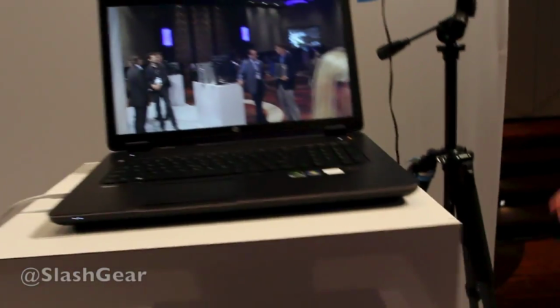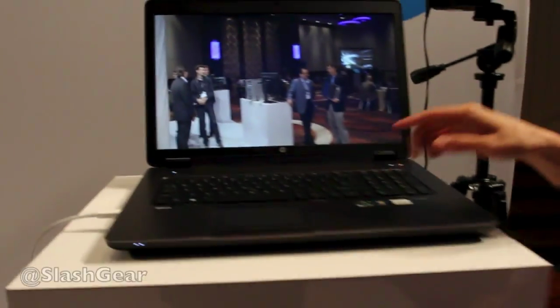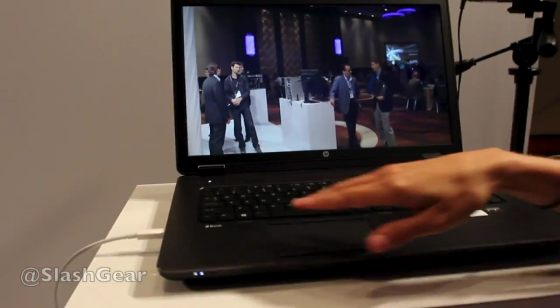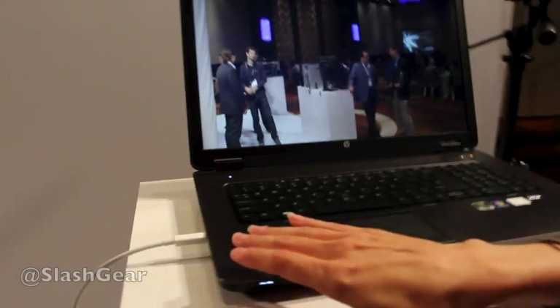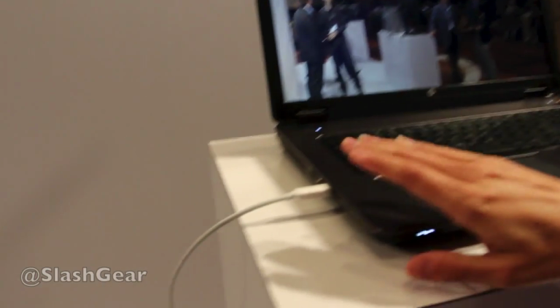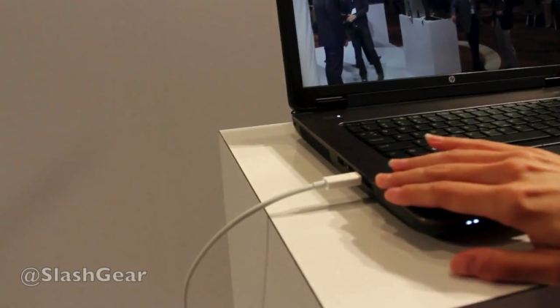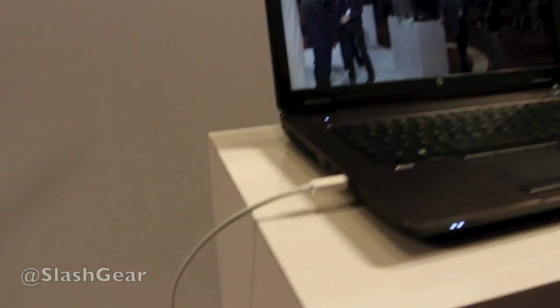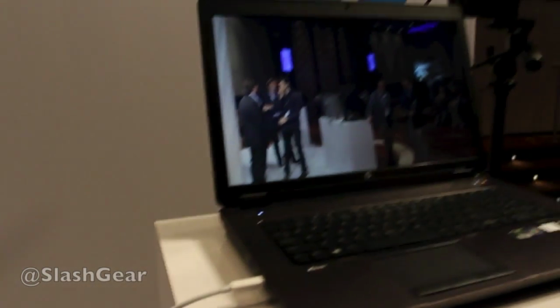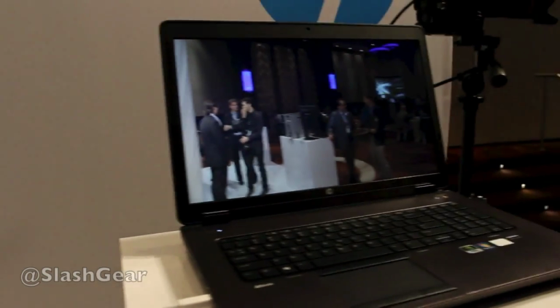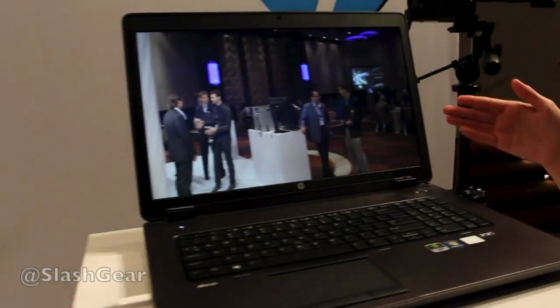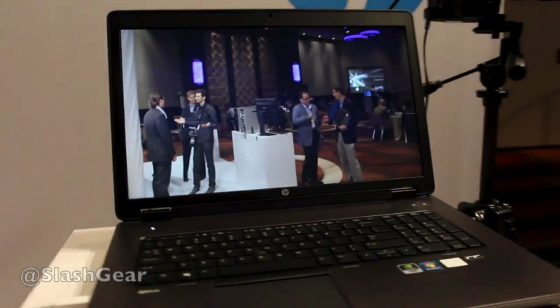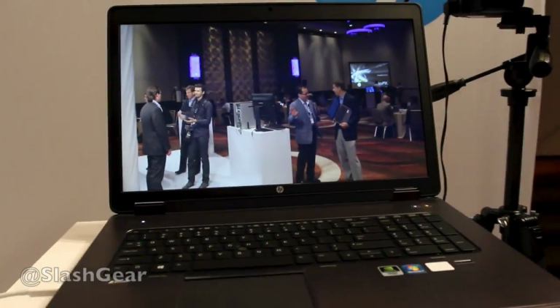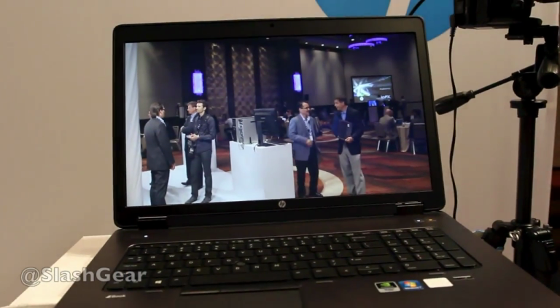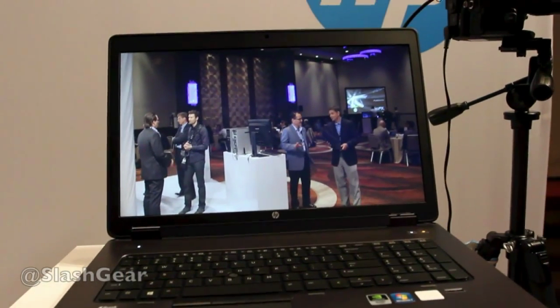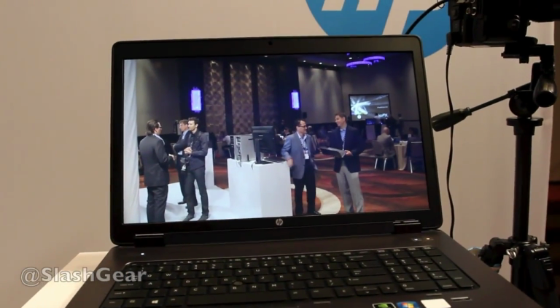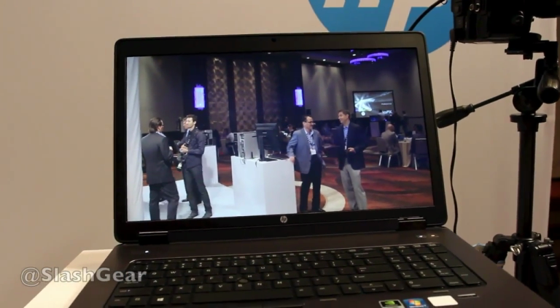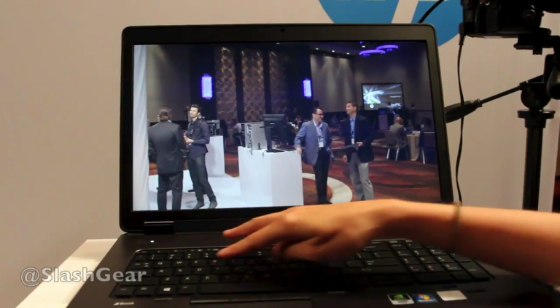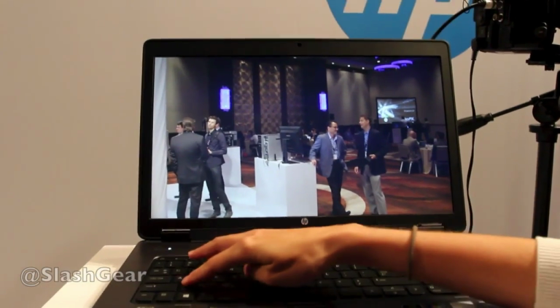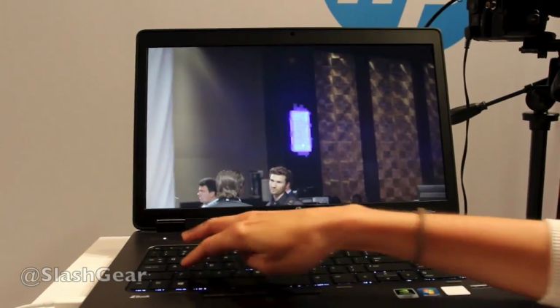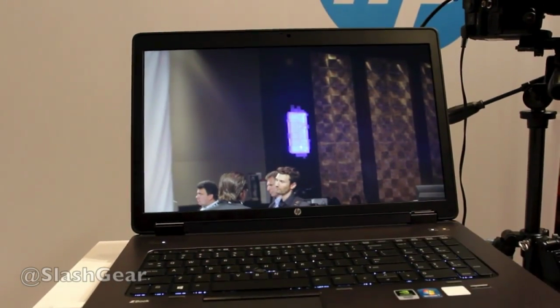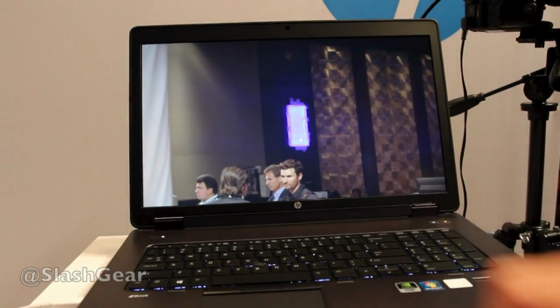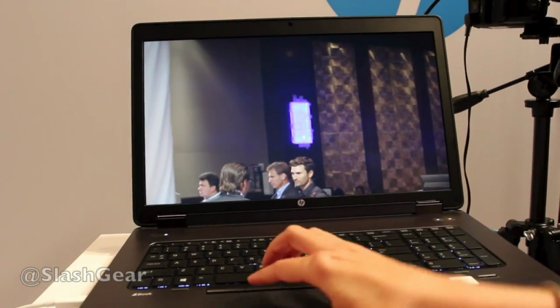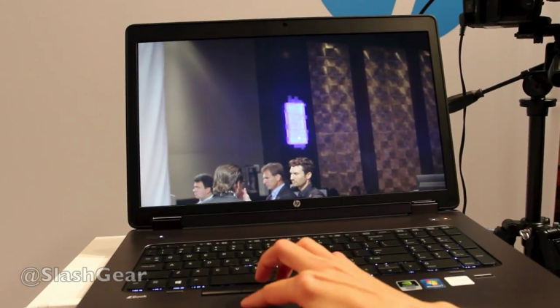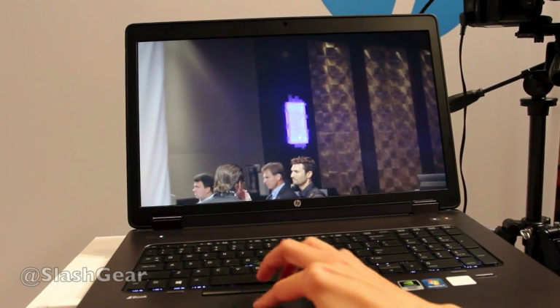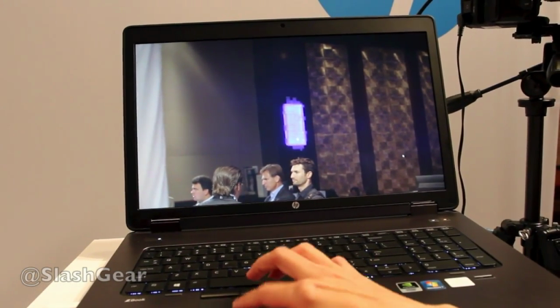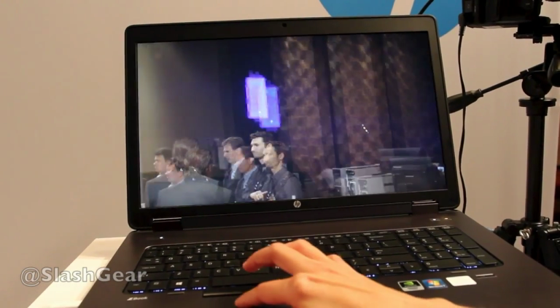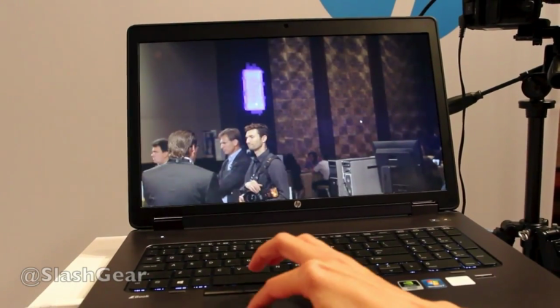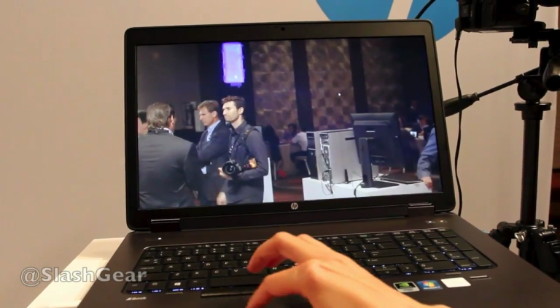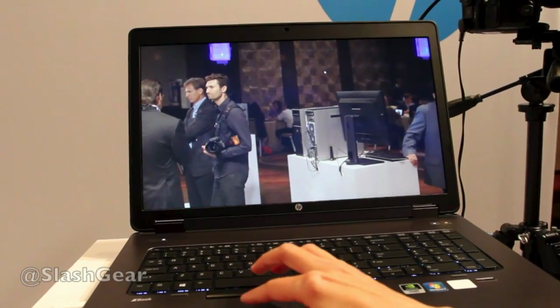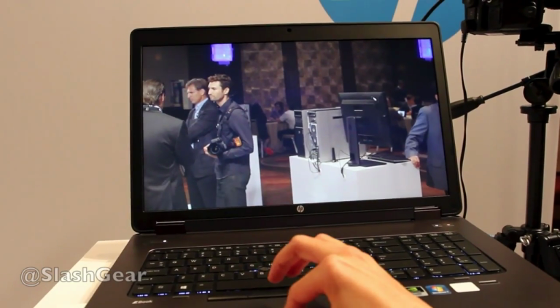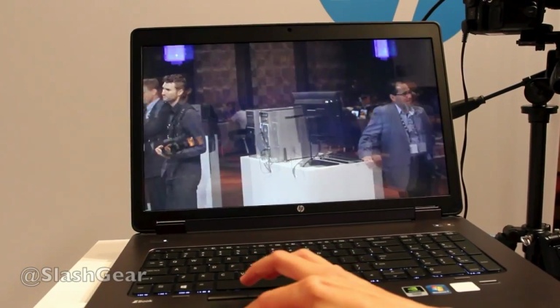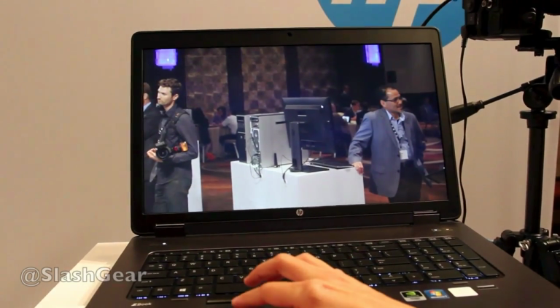And then we have the Thunderbolt import here directly into the mobile workstation, so you're seeing live 4K. One of the nice things we can do is zoom directly in by using the Z button and then just pan this footage in live 4K.